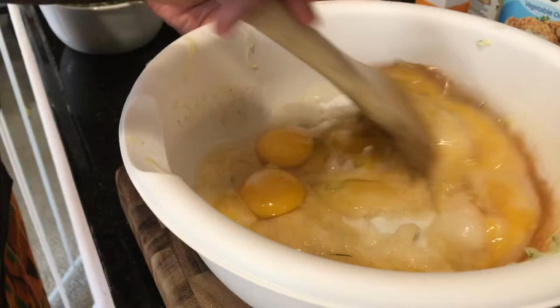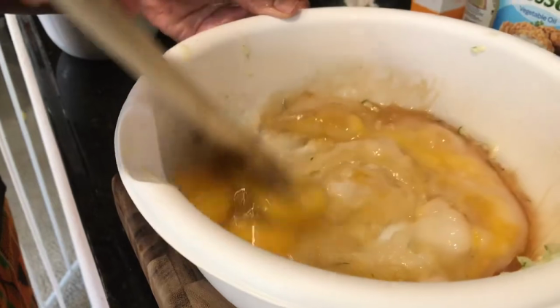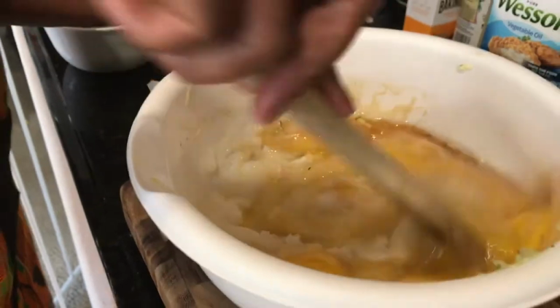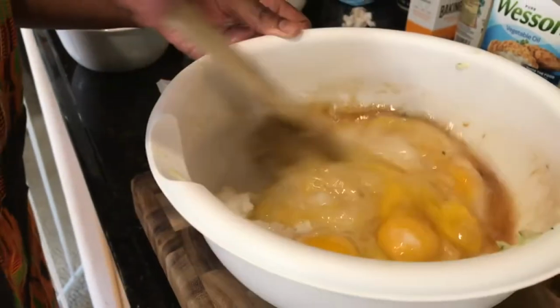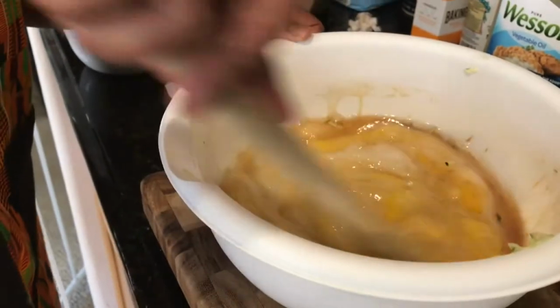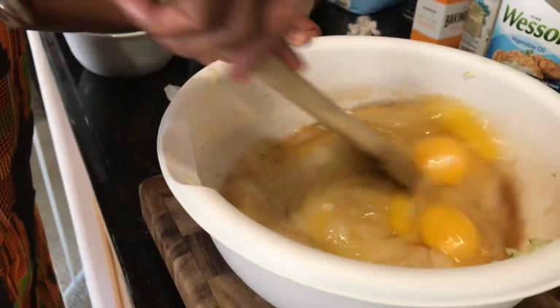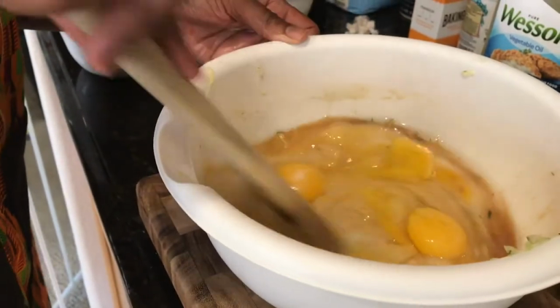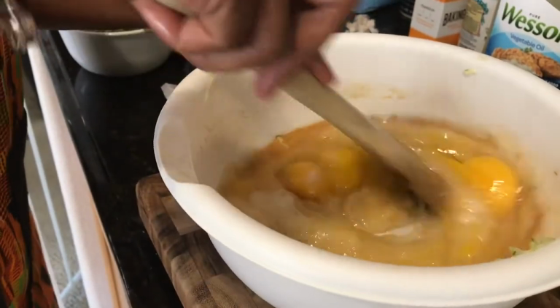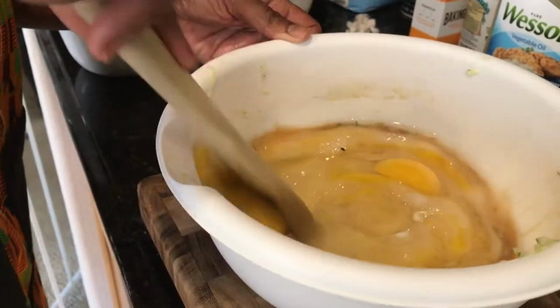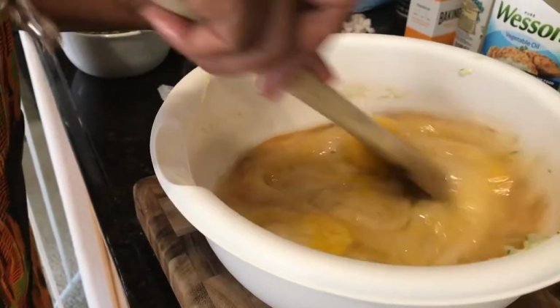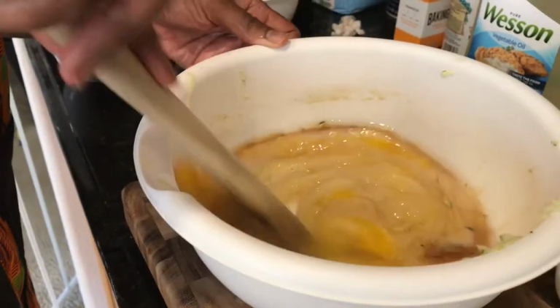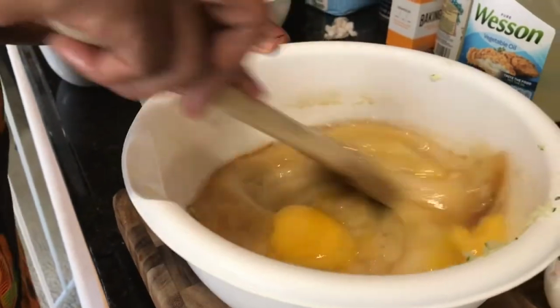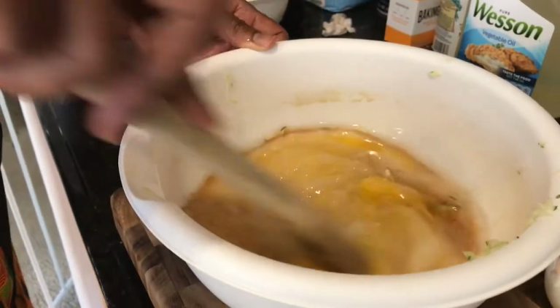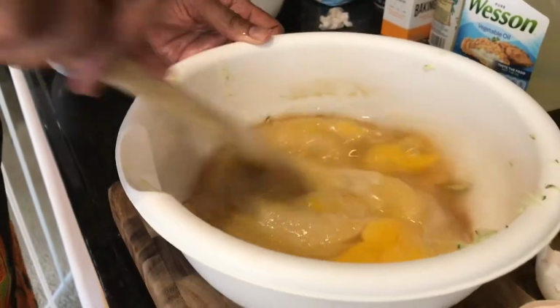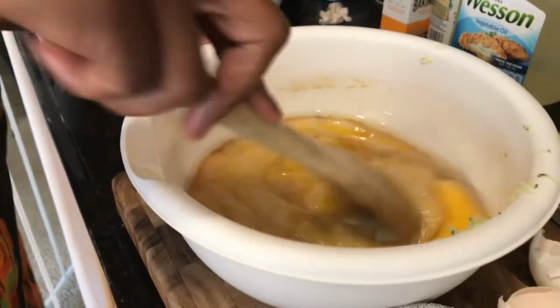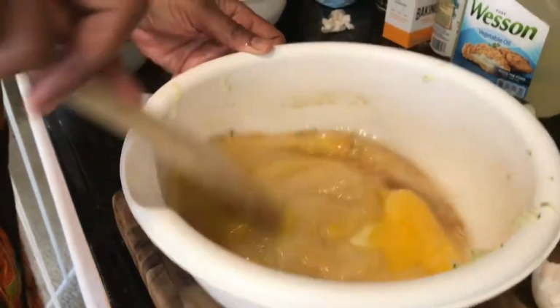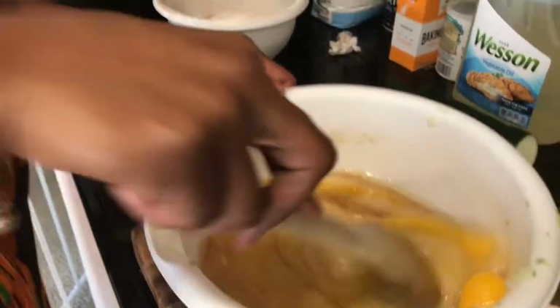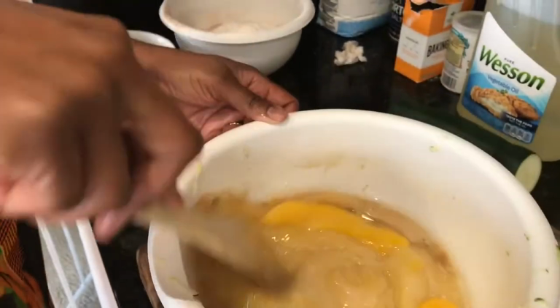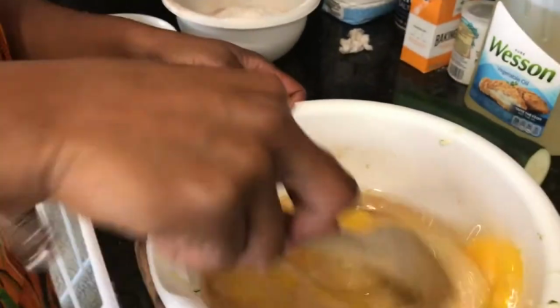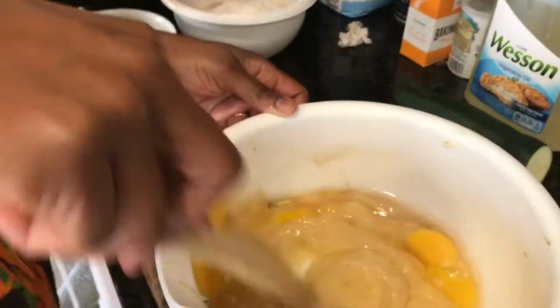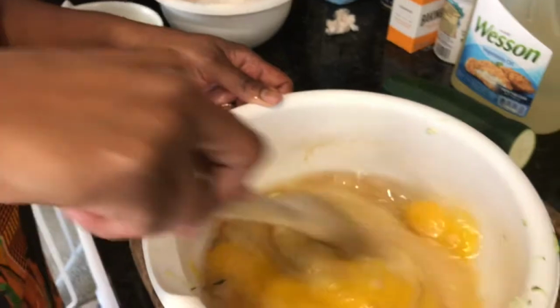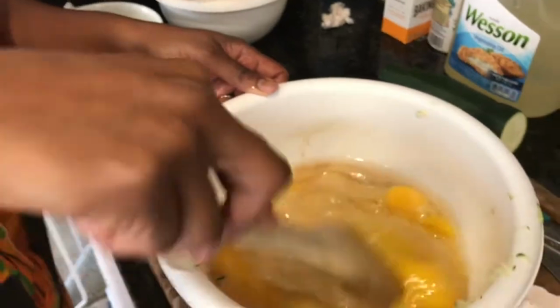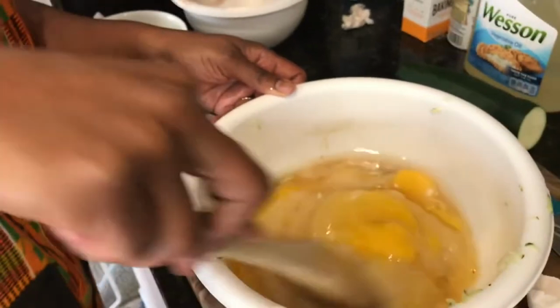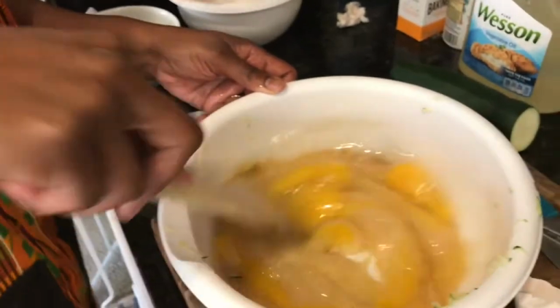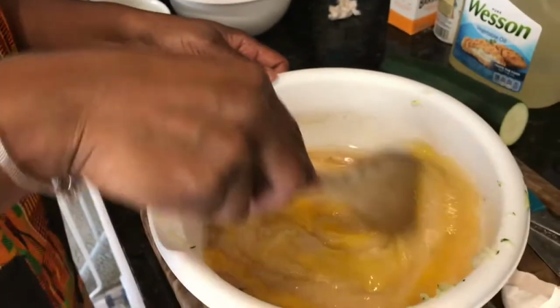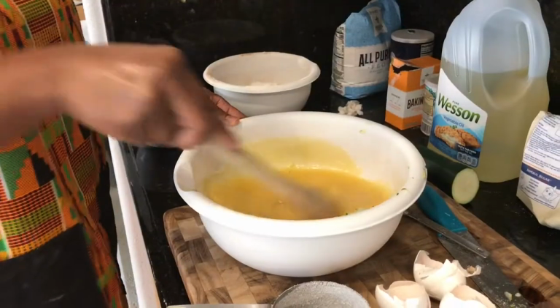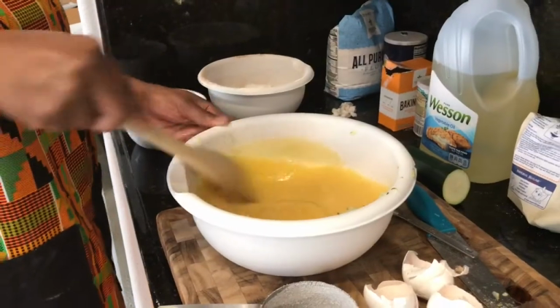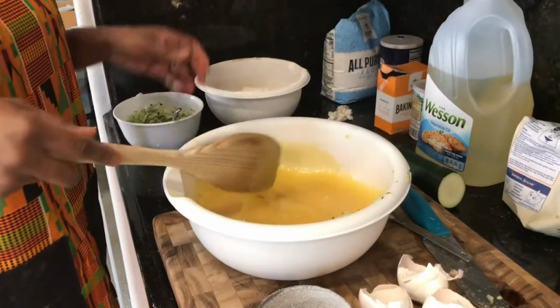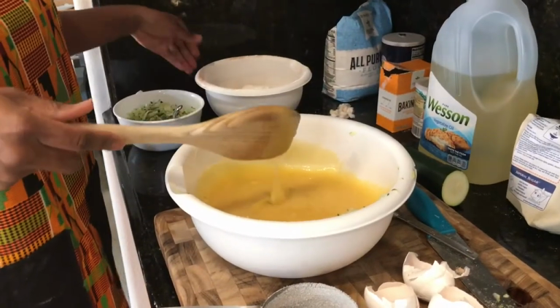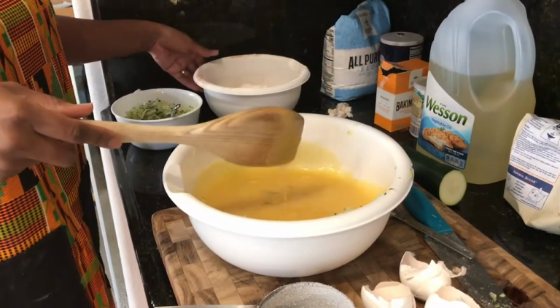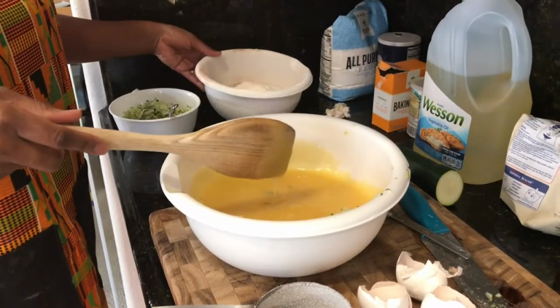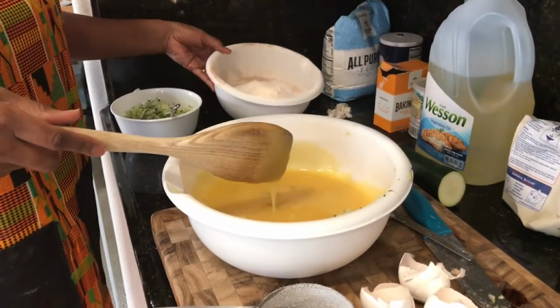Next I stirred everything together until it was well incorporated. This took about two to three minutes because the batter gets really thick.